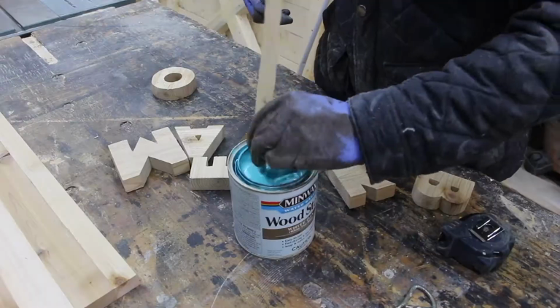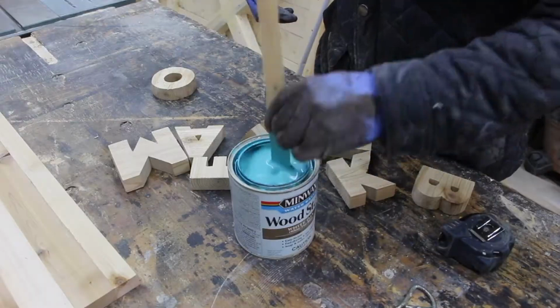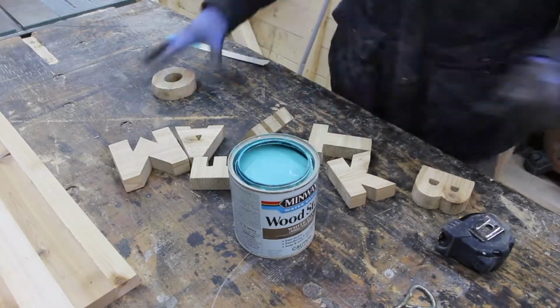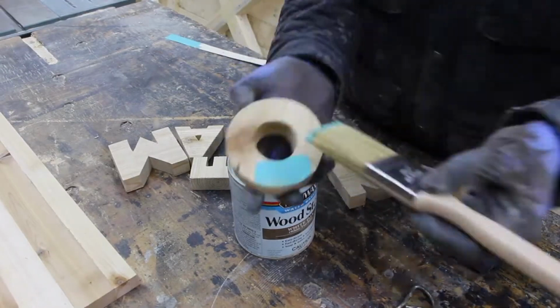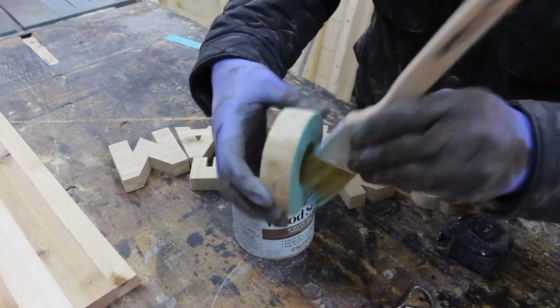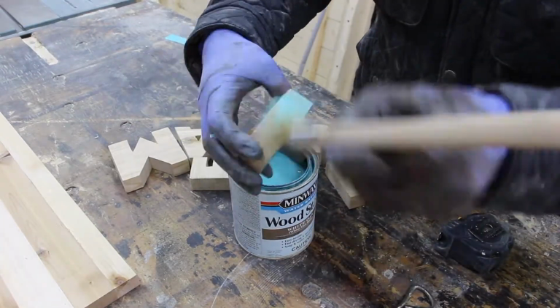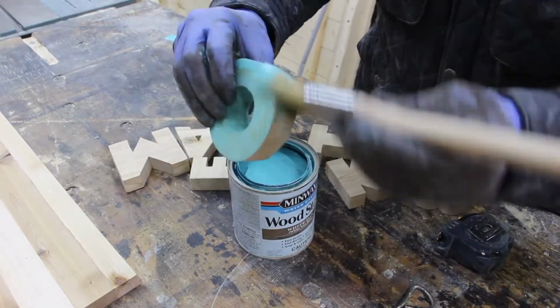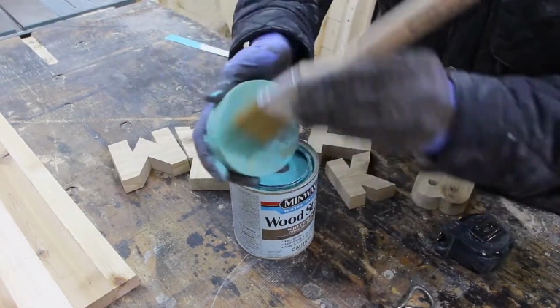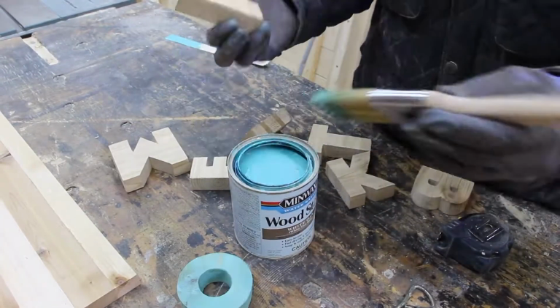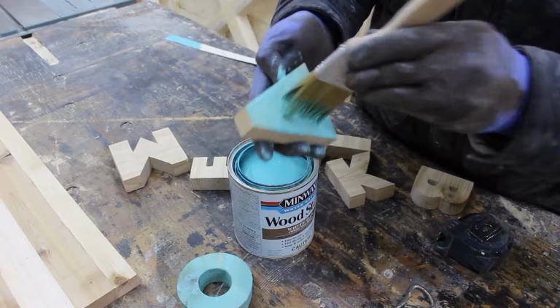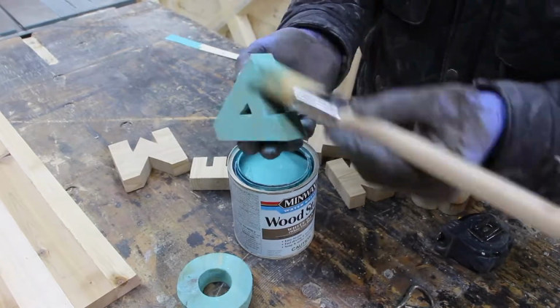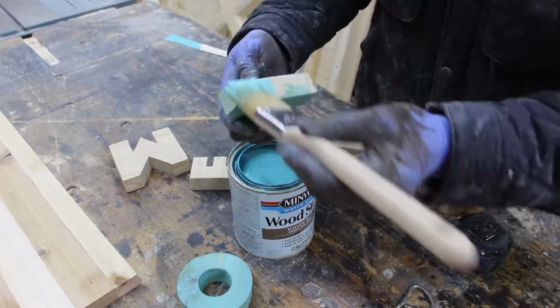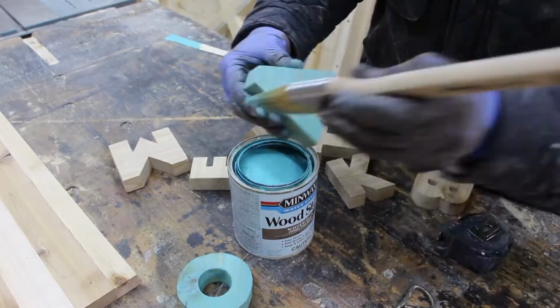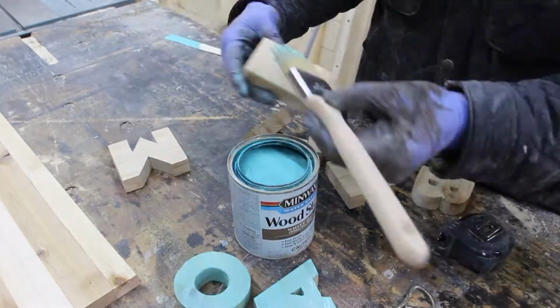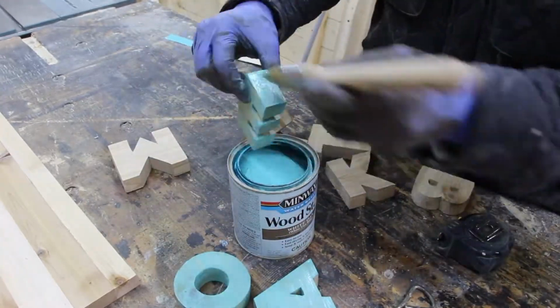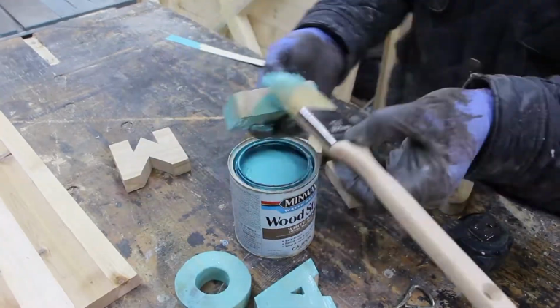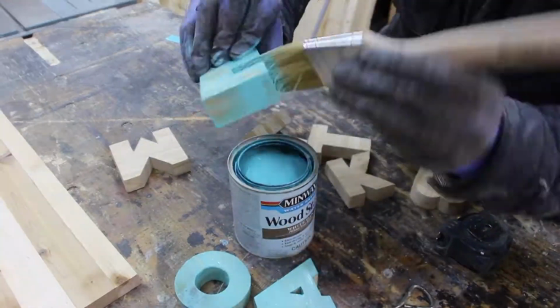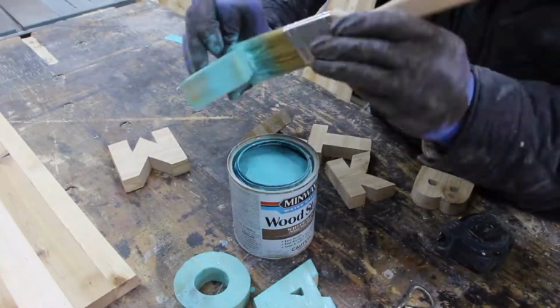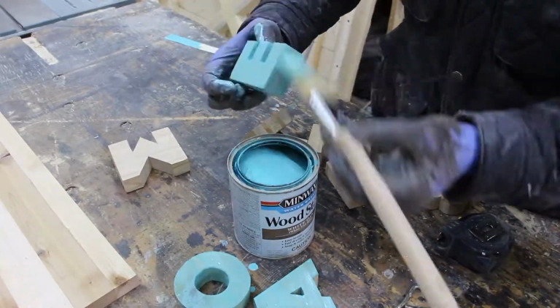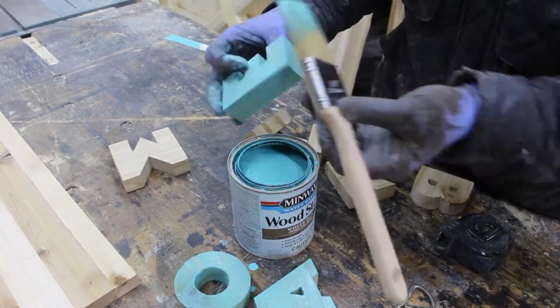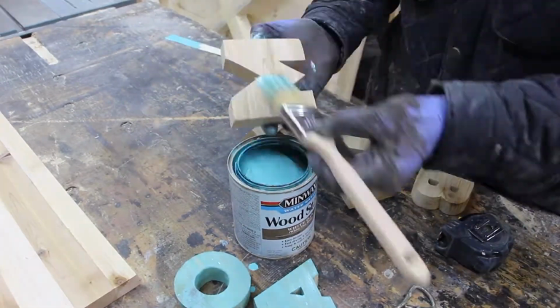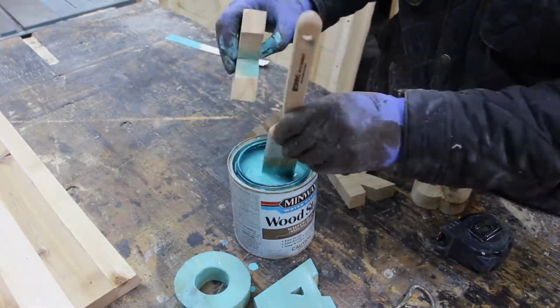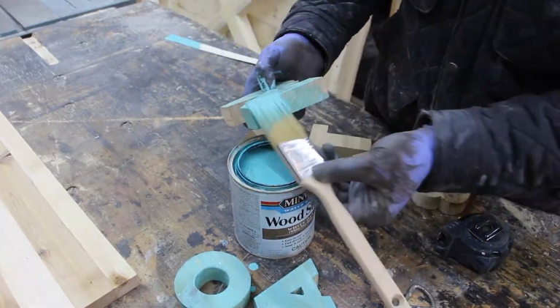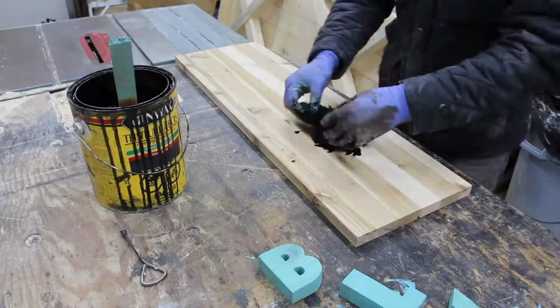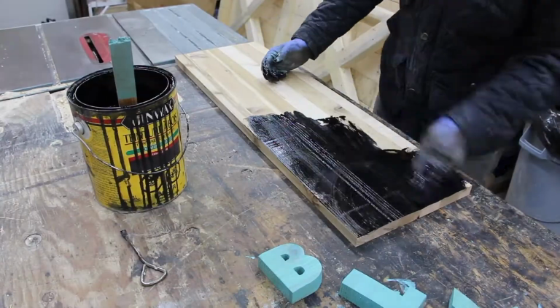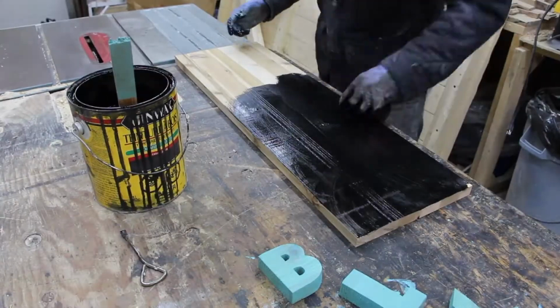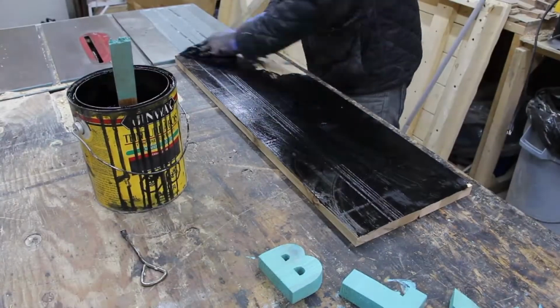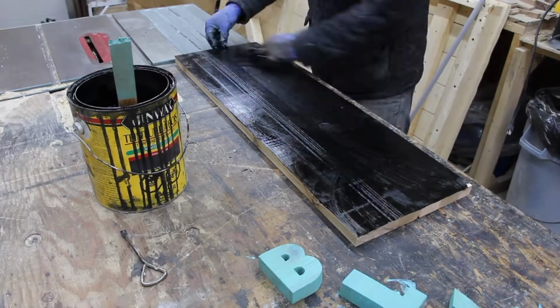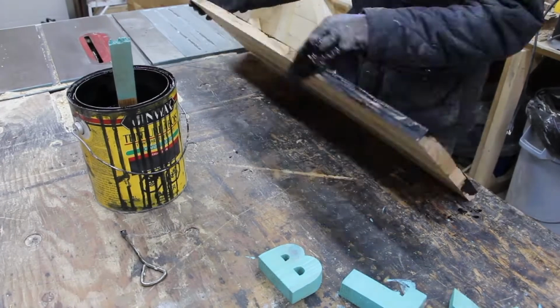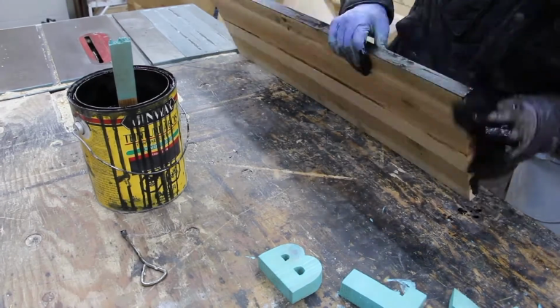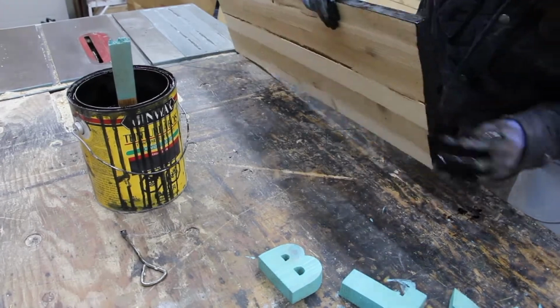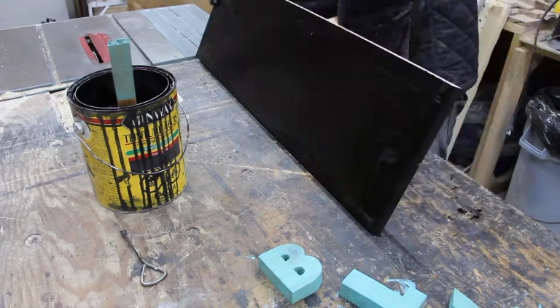I figured I'd throw a nice stain over top that would really brighten up the letters. This is a mint cream colored stain, and for the background it is ebony.